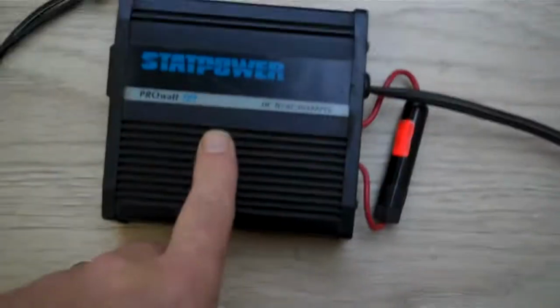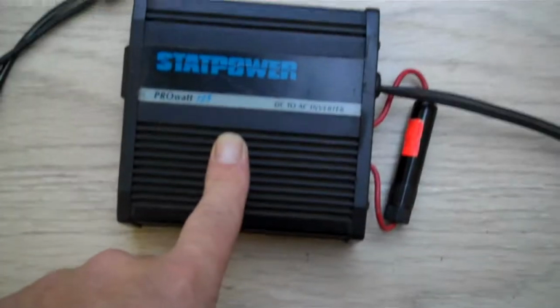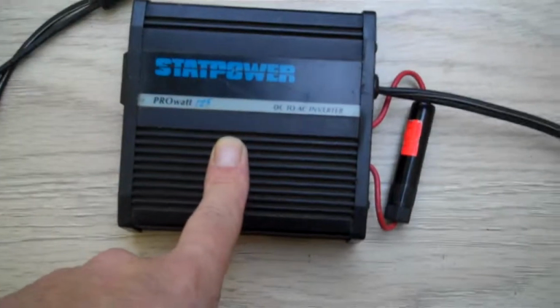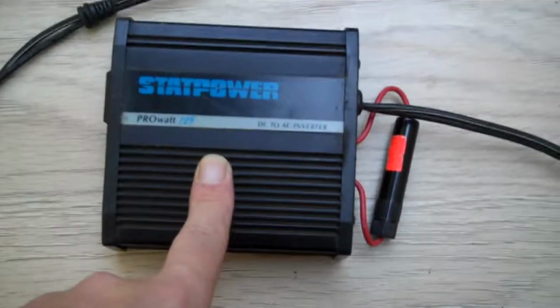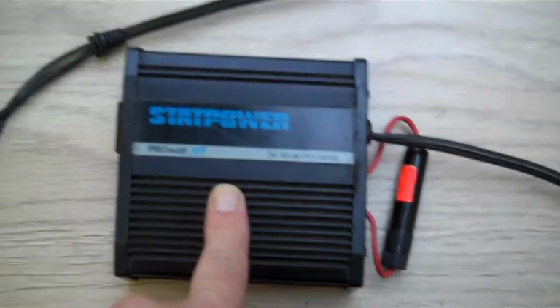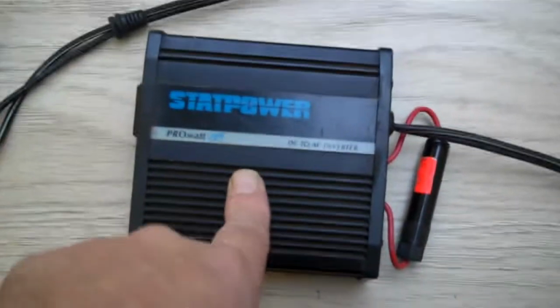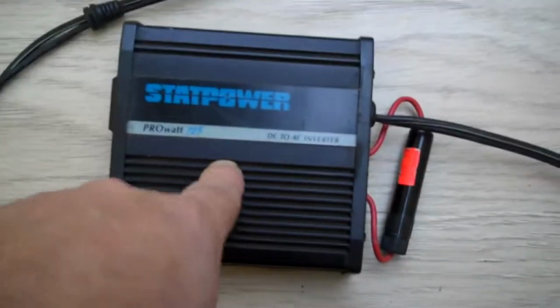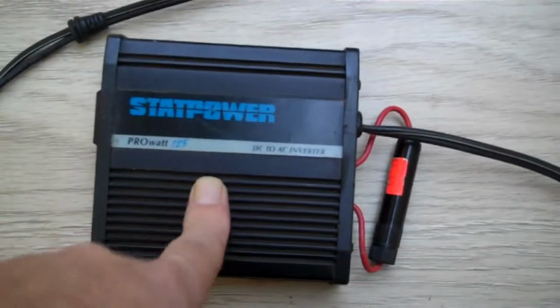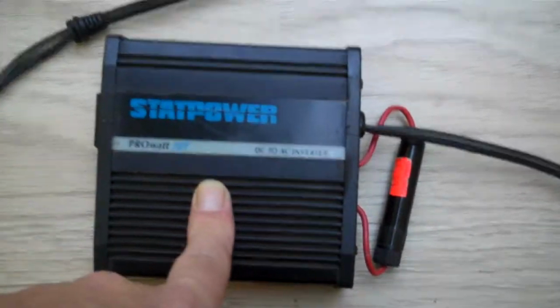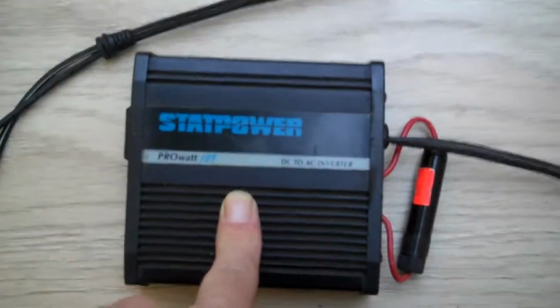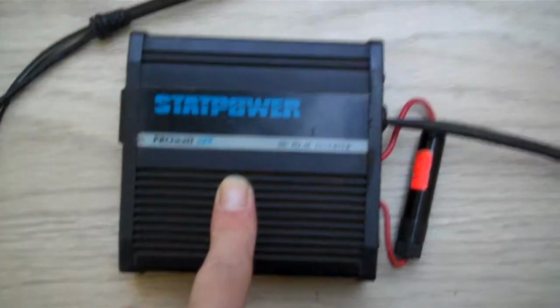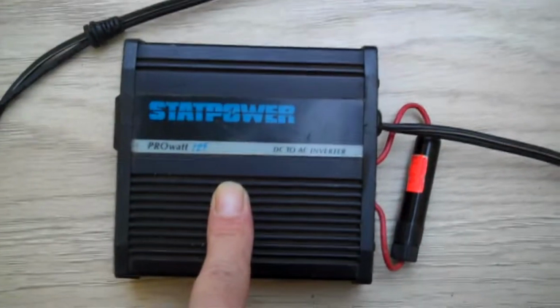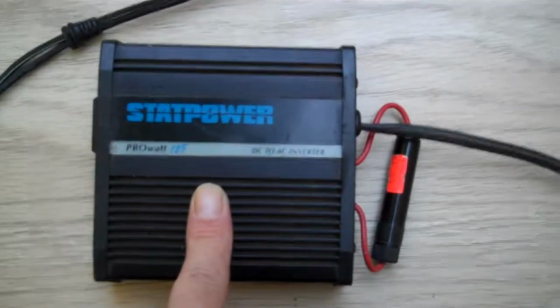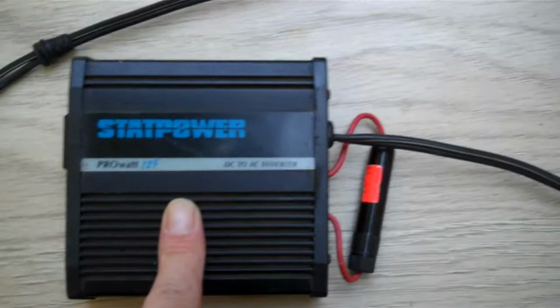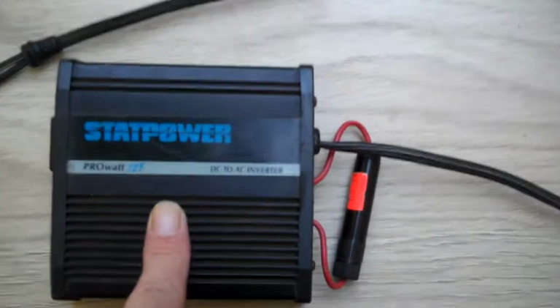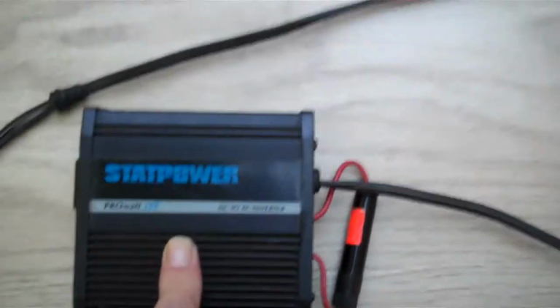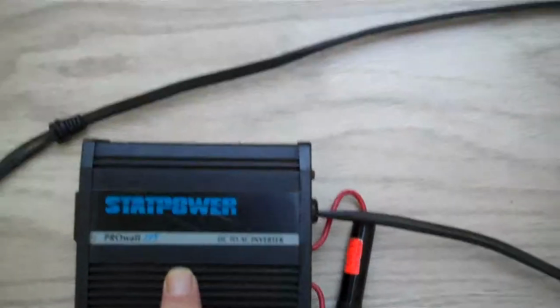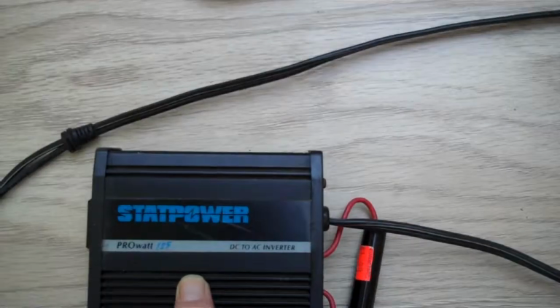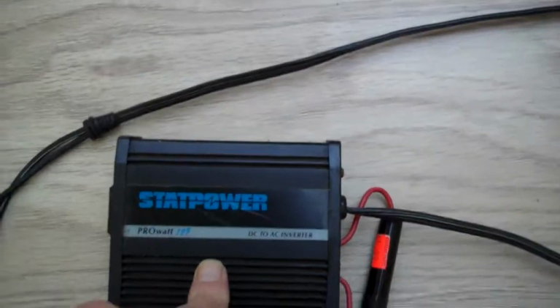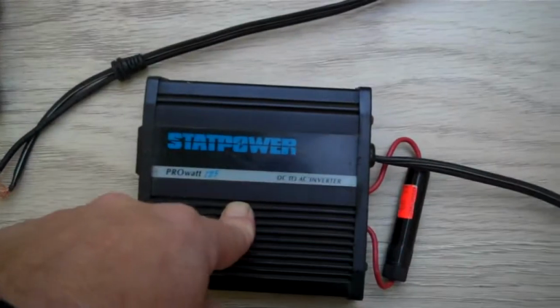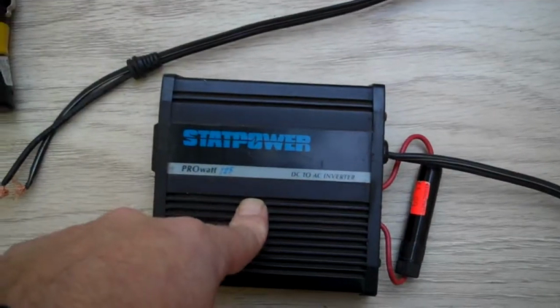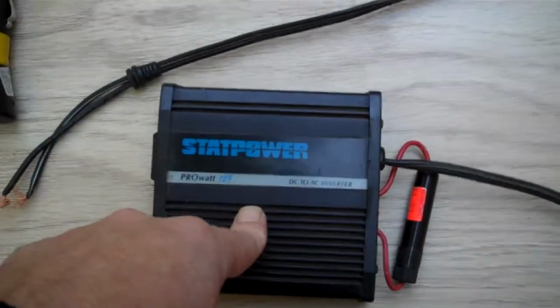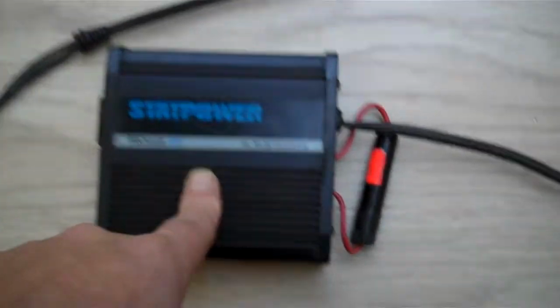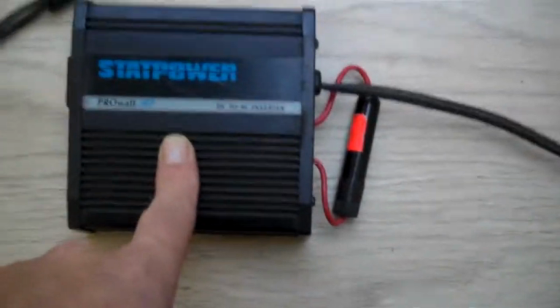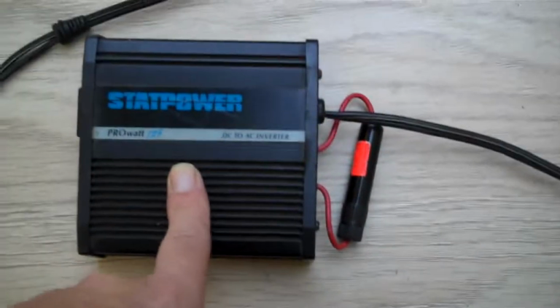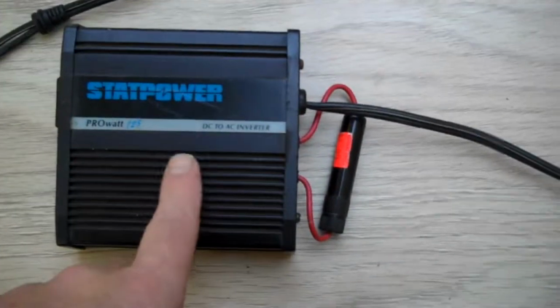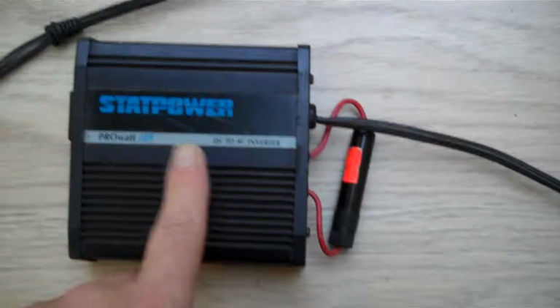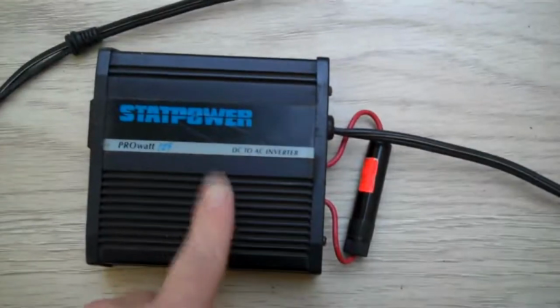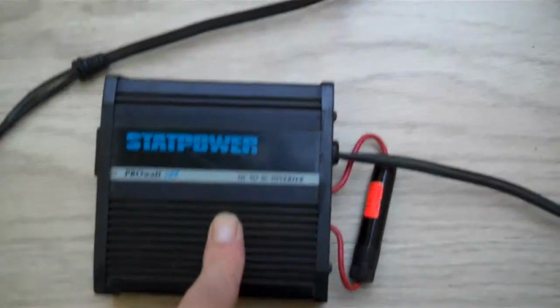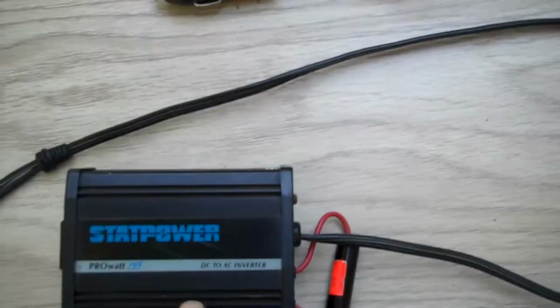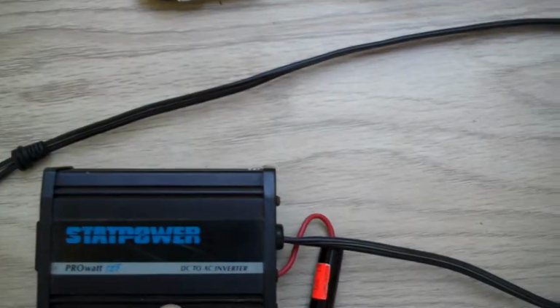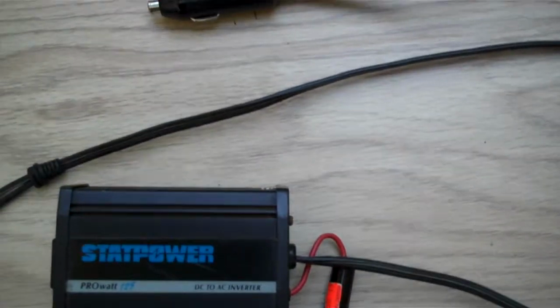Anyway, that's a 125 watt inverter. It's good for running my aquariums and lights, a few small plug-in appliances — up to 125 watts.